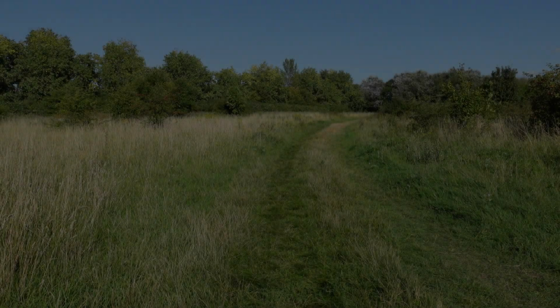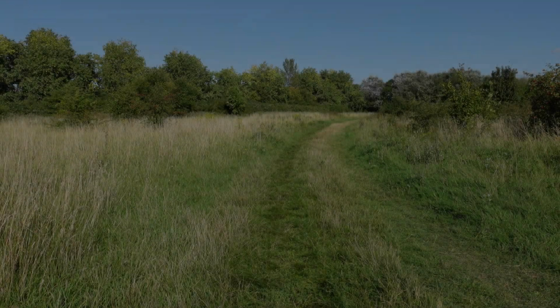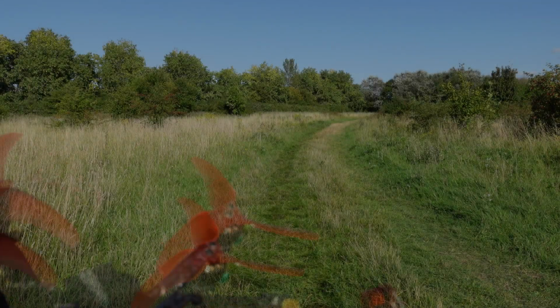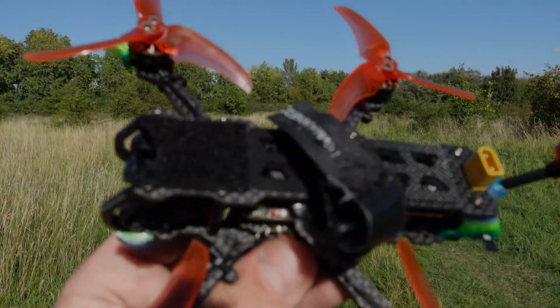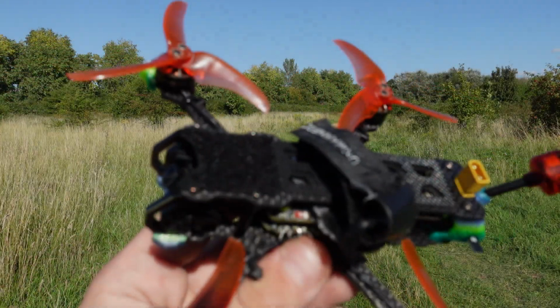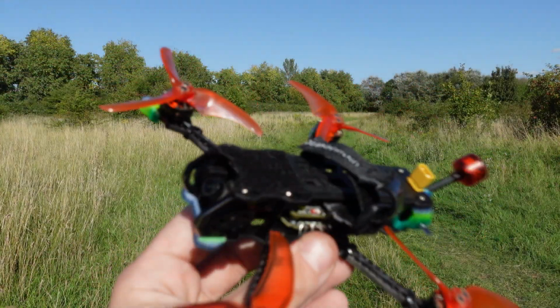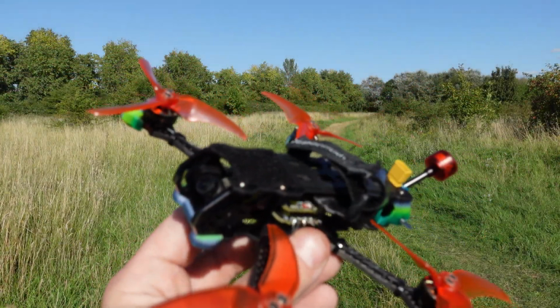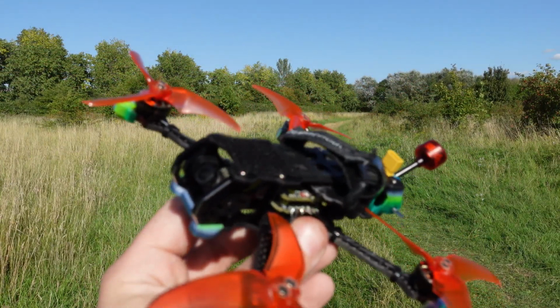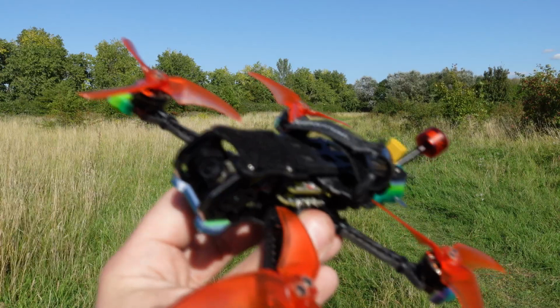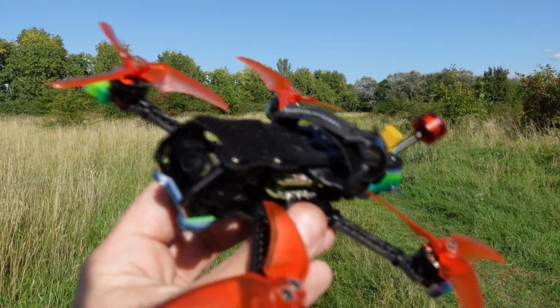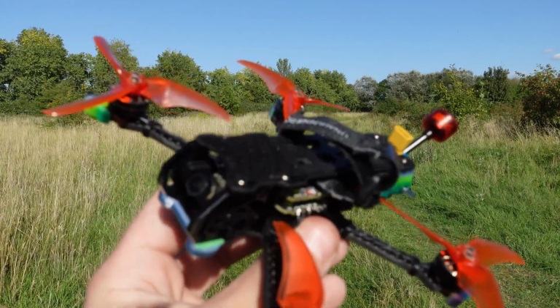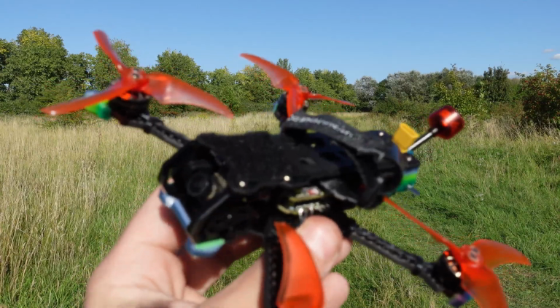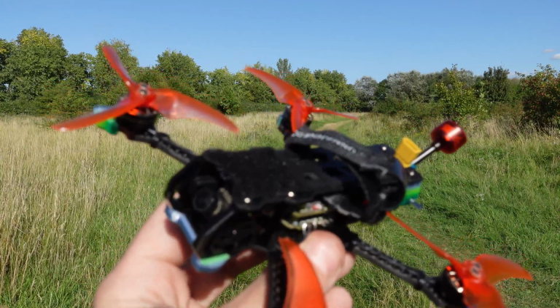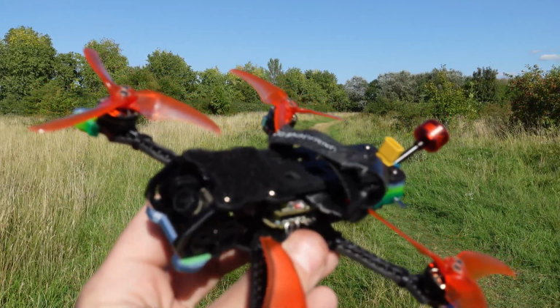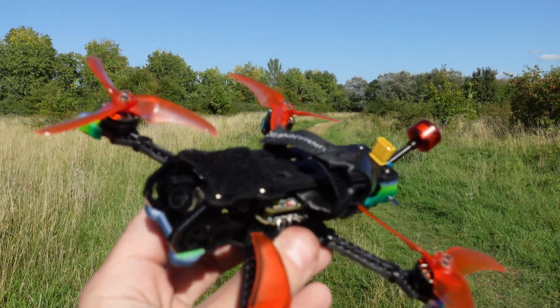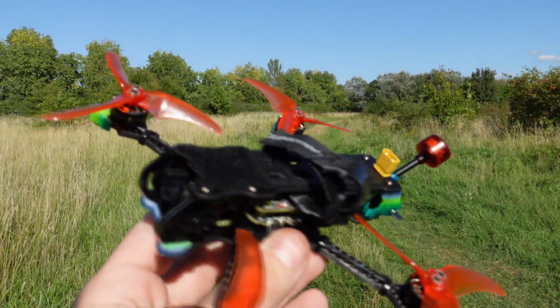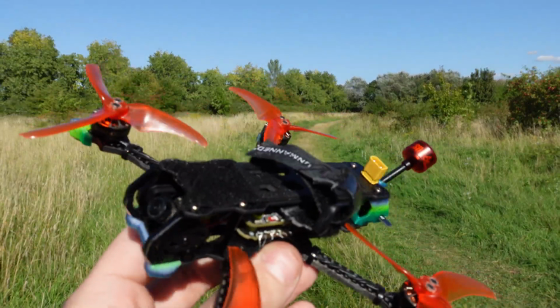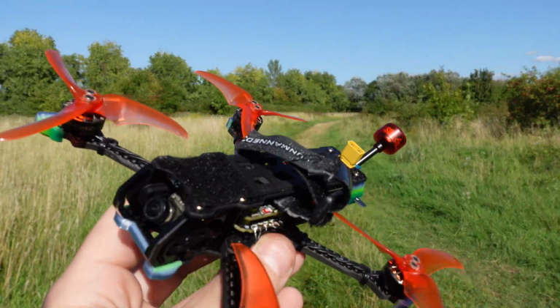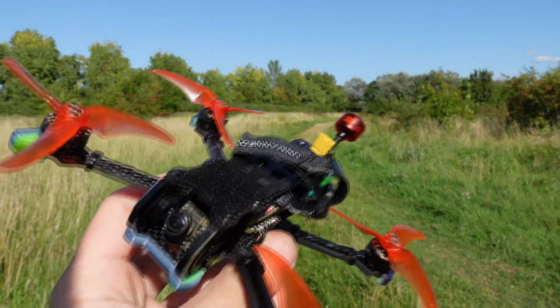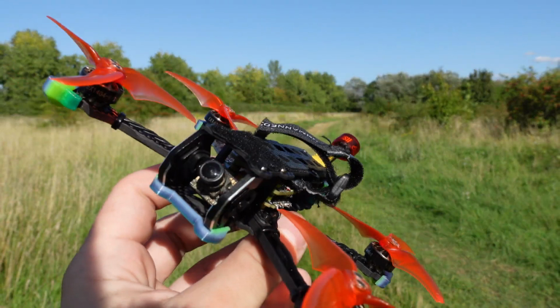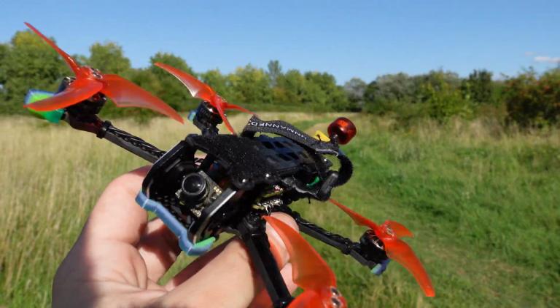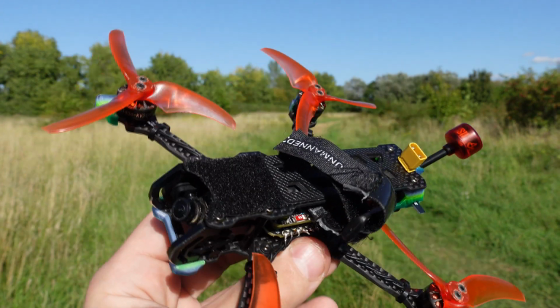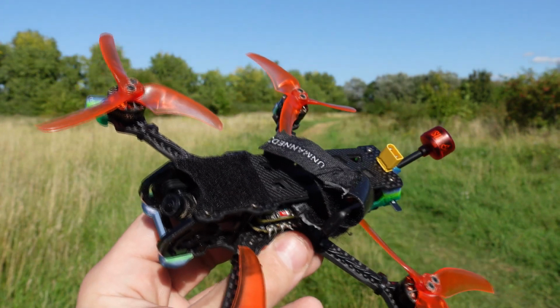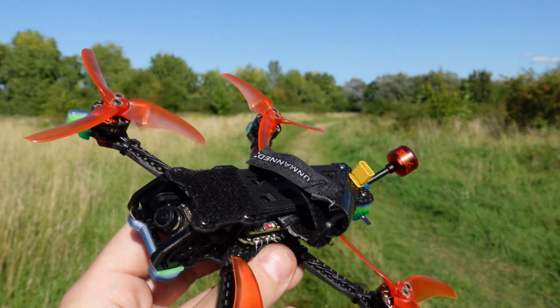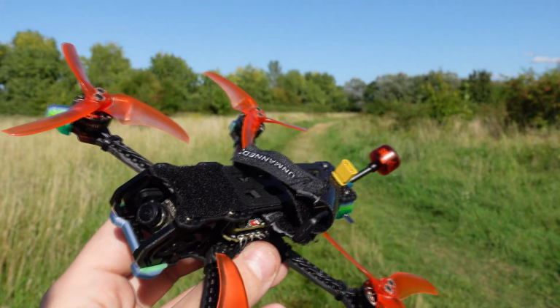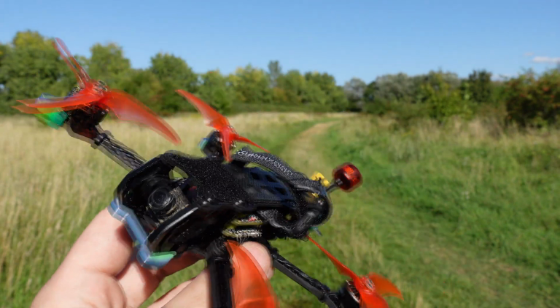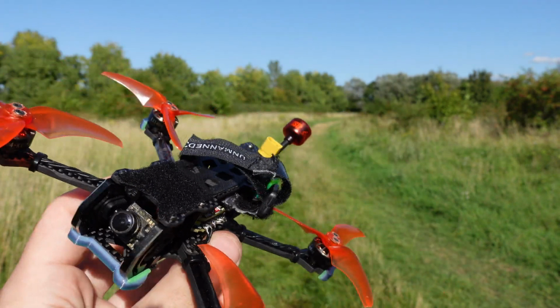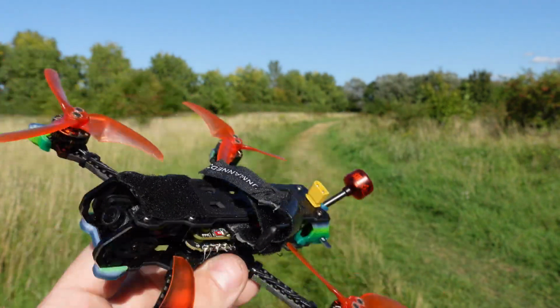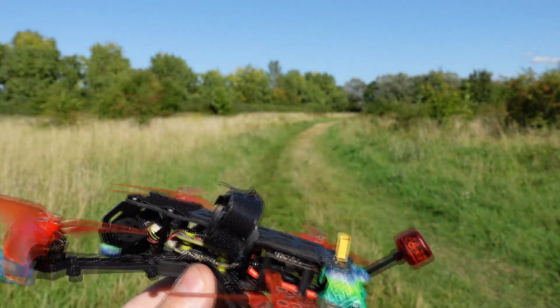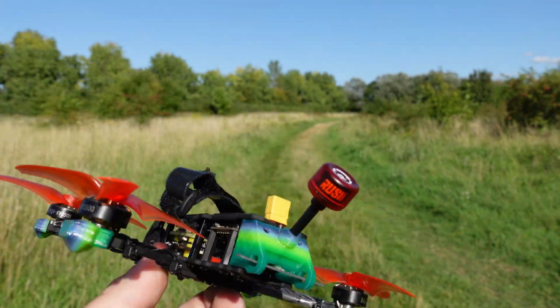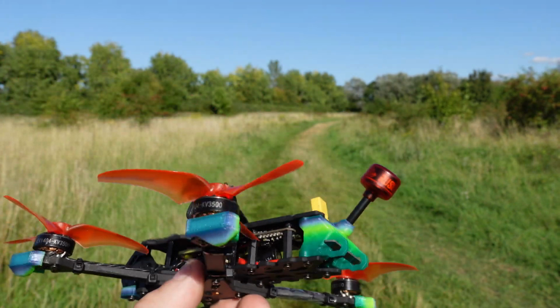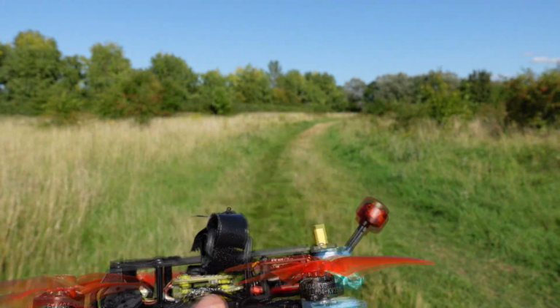Hi everyone, my name is Balint and today we are going to look at my new build, which is a Flyfish RC Volador VX 3.5 frame build.